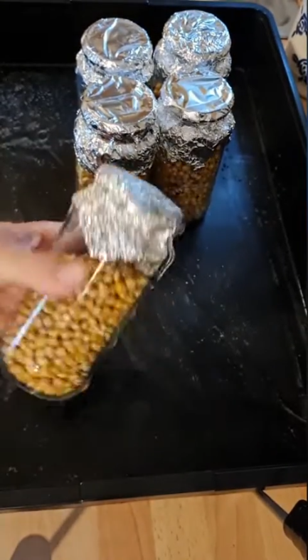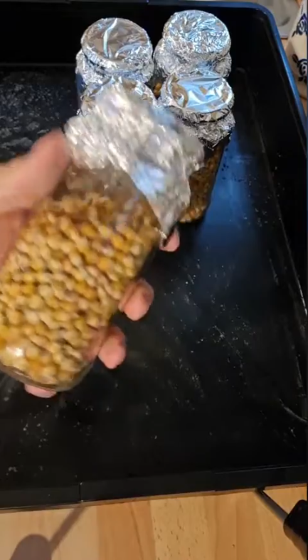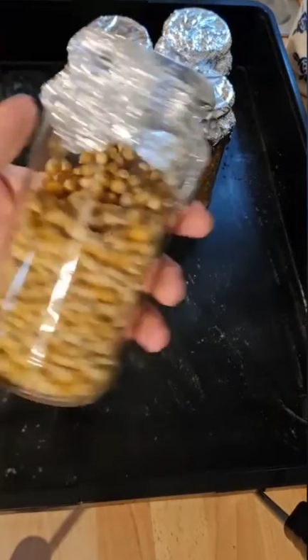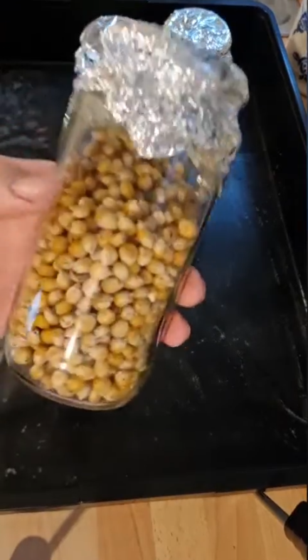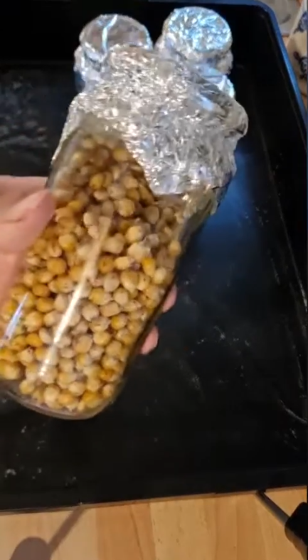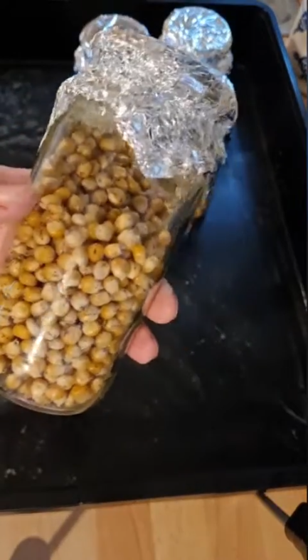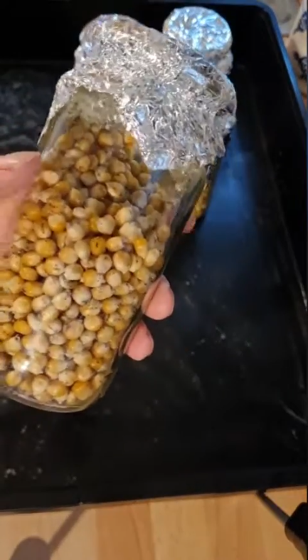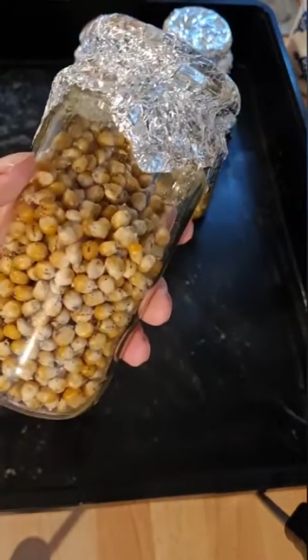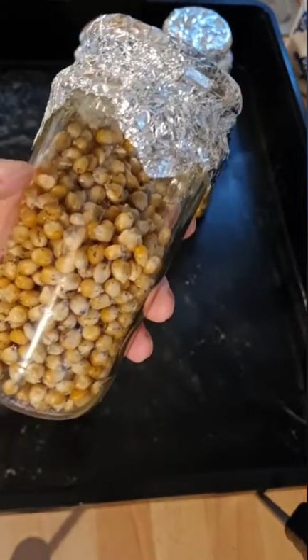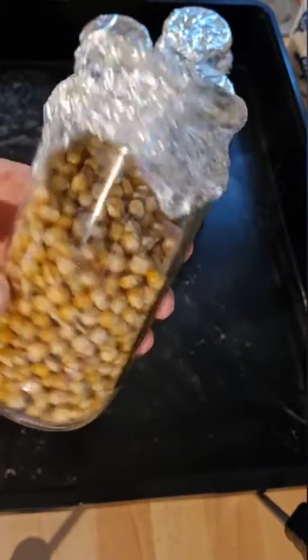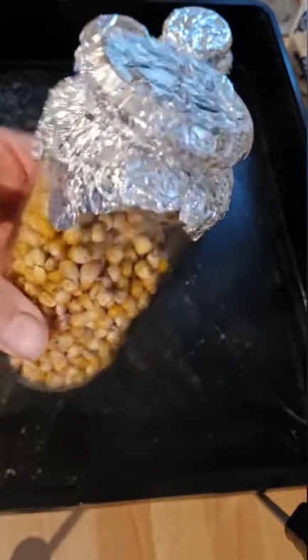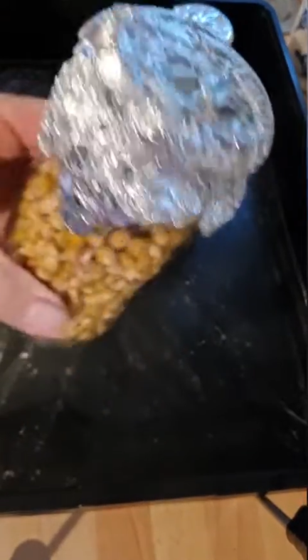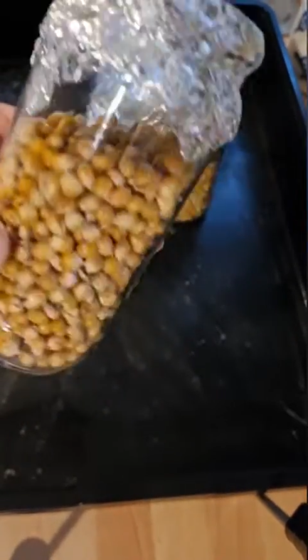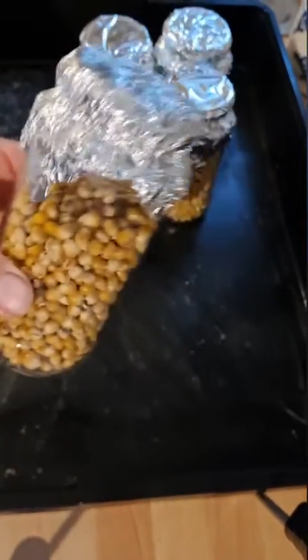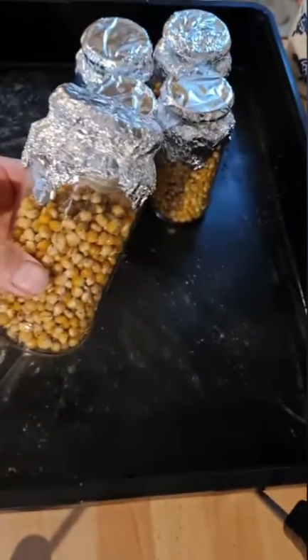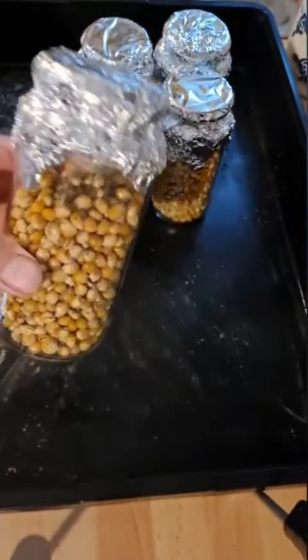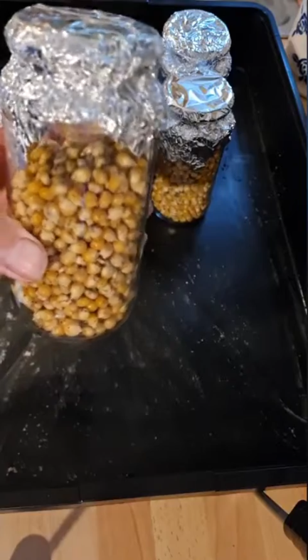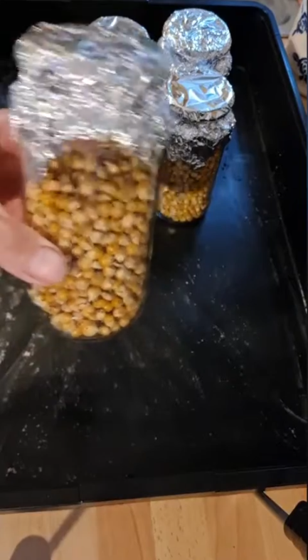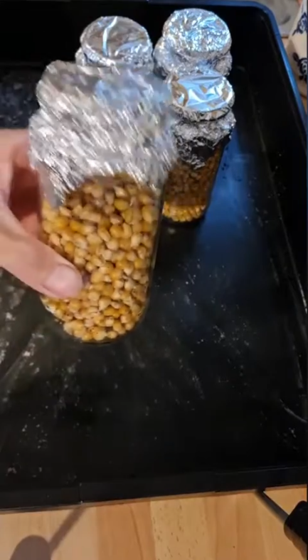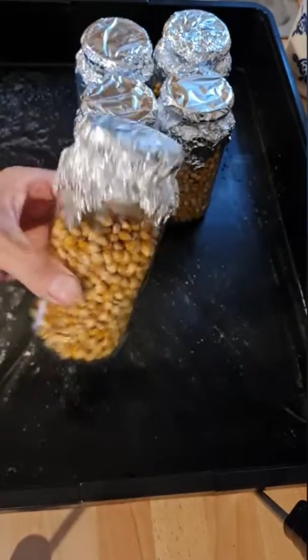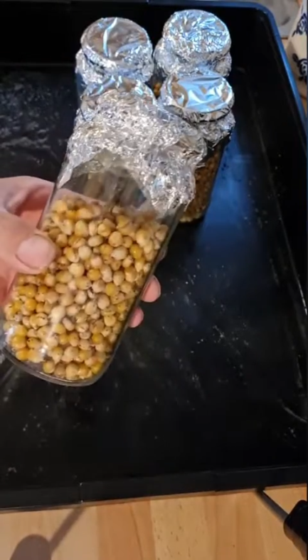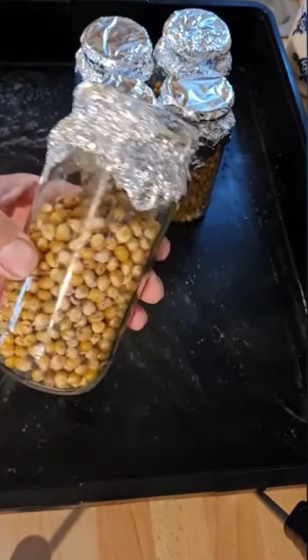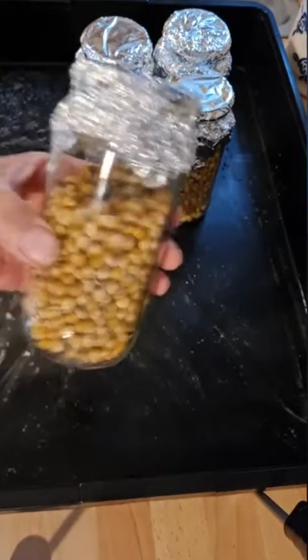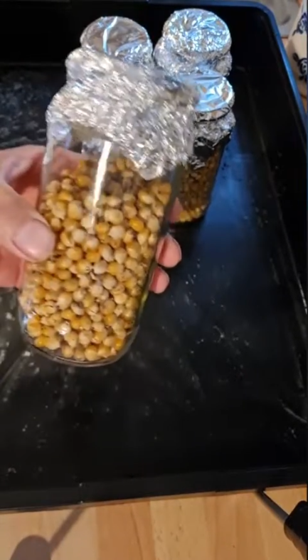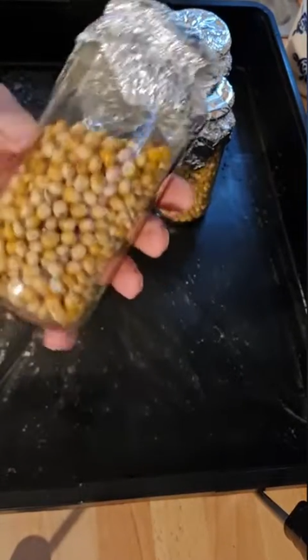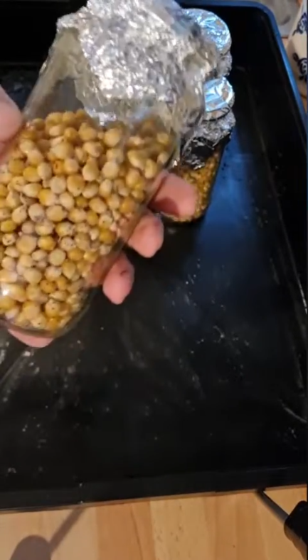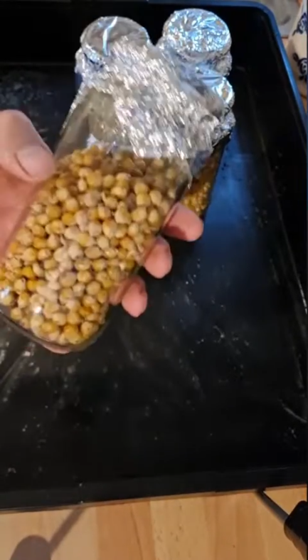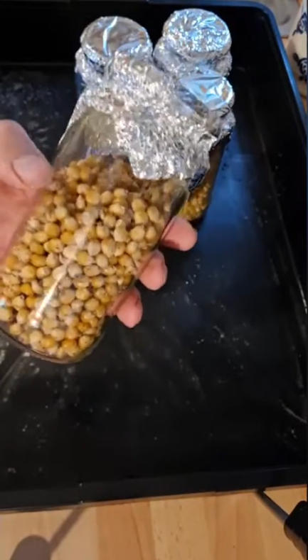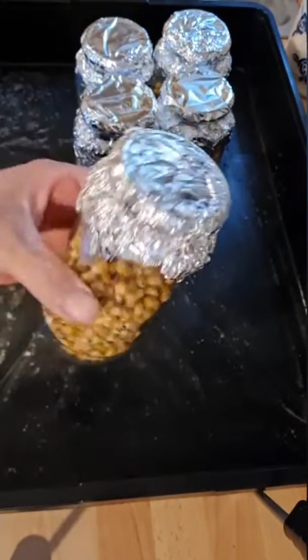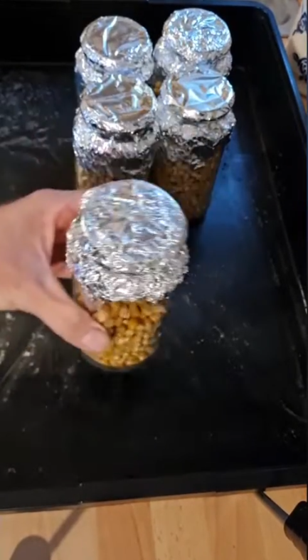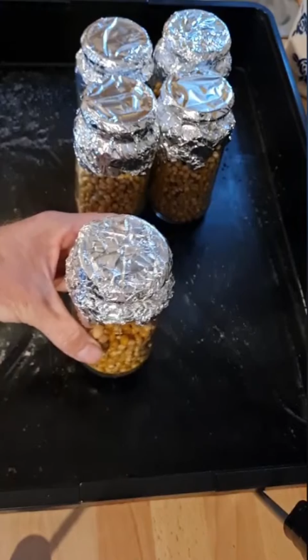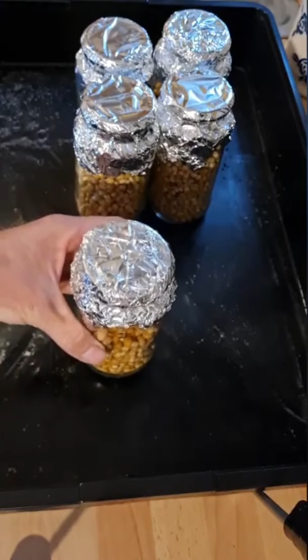Then pressure cook it for 90 minutes at 15 psi. Once cooled, it can be inoculated with liquid culture or another jar of inoculated grain for grain-to-grain transfer.